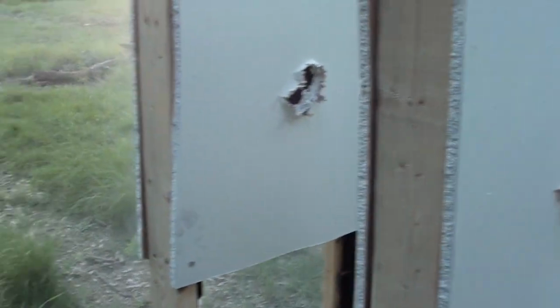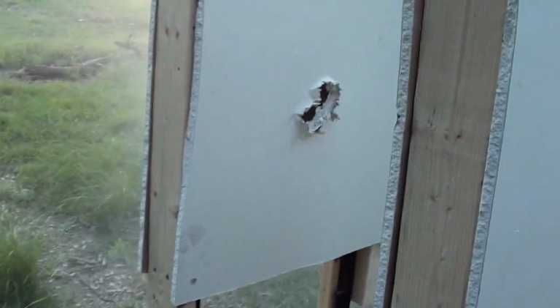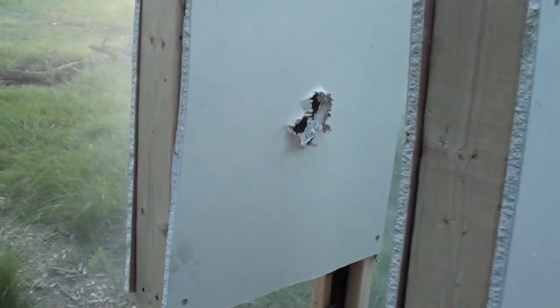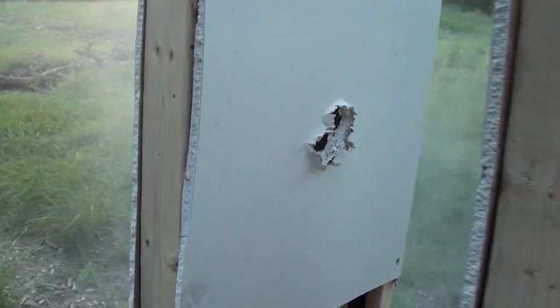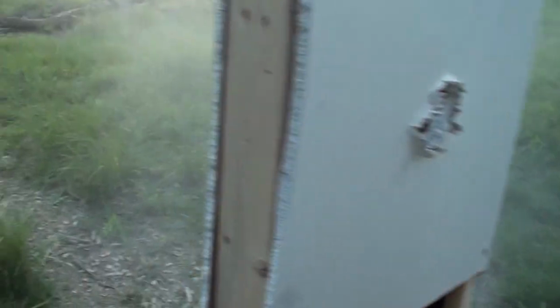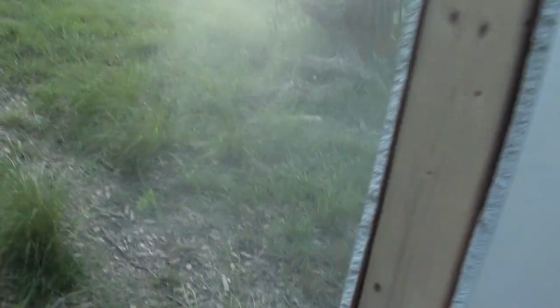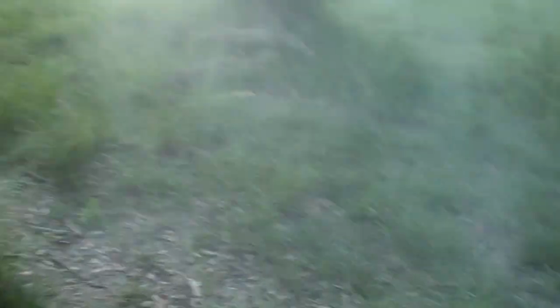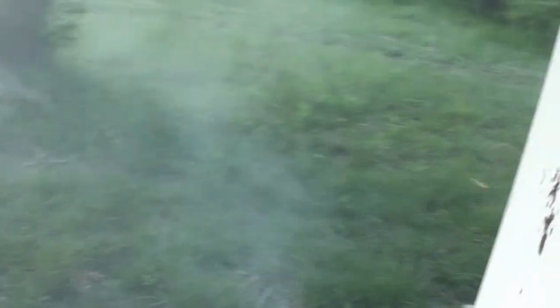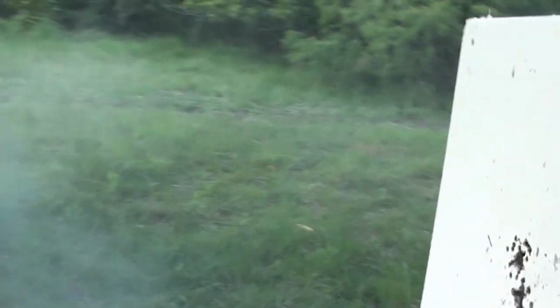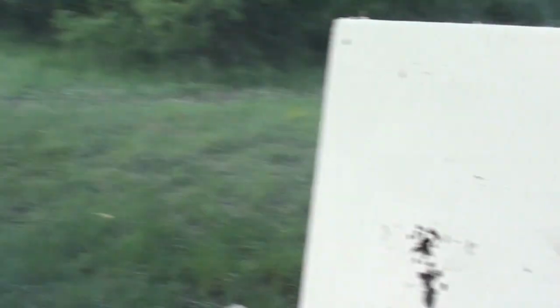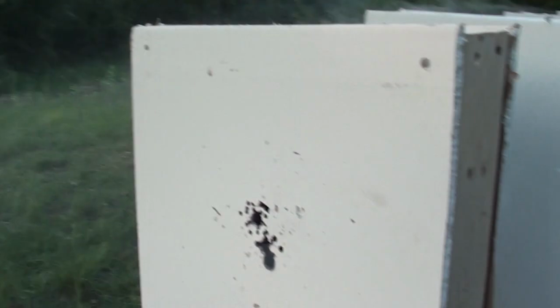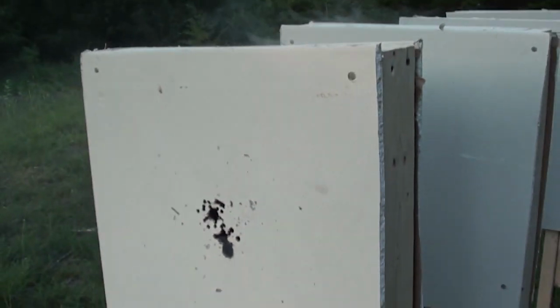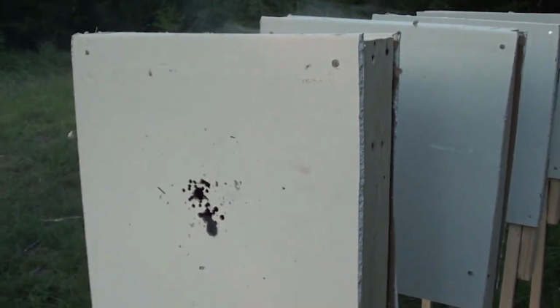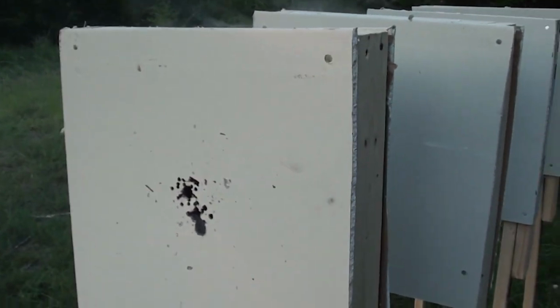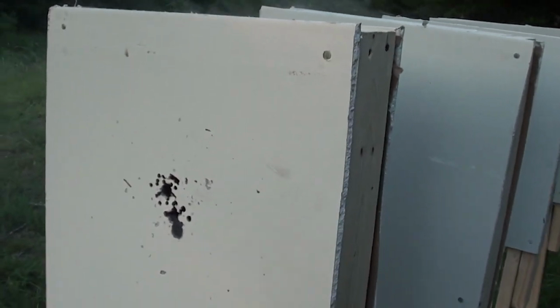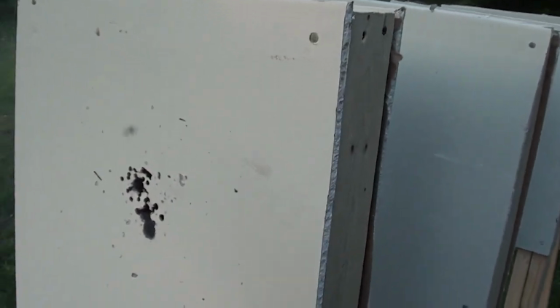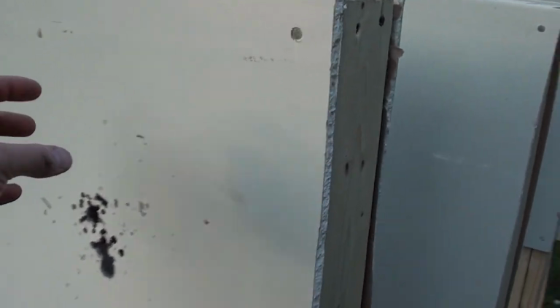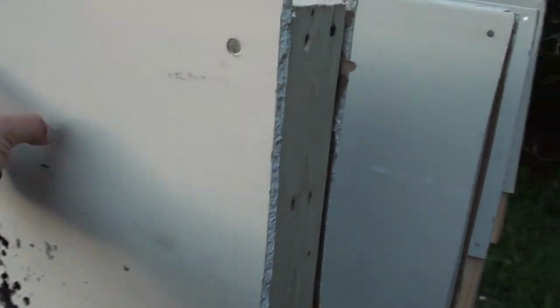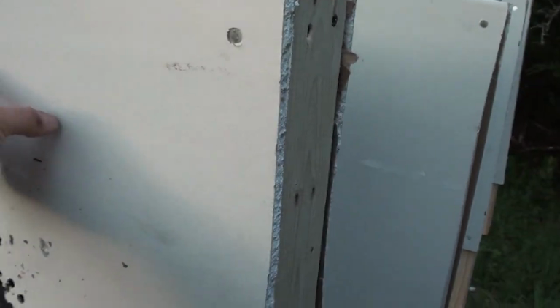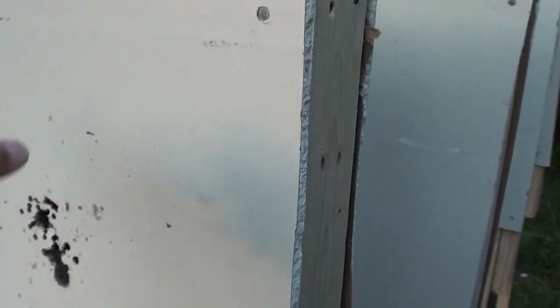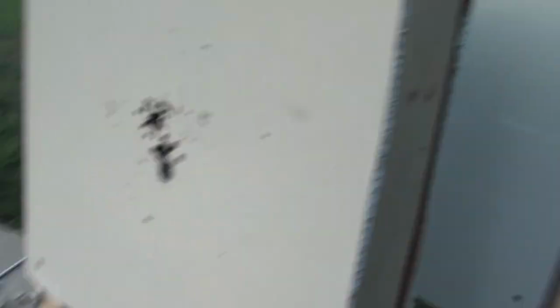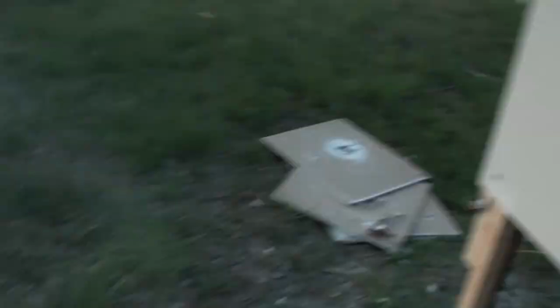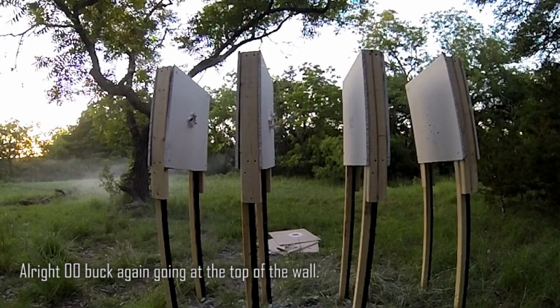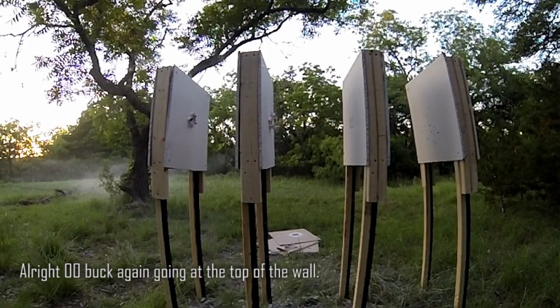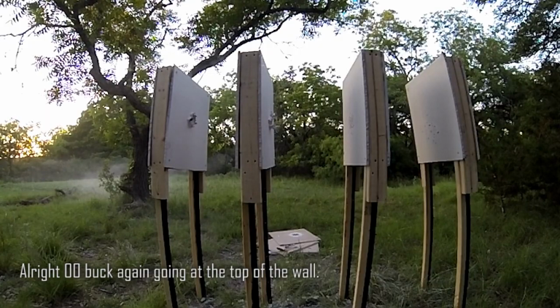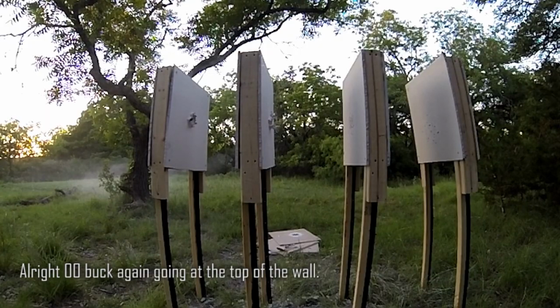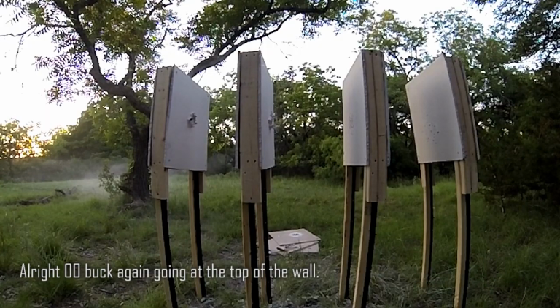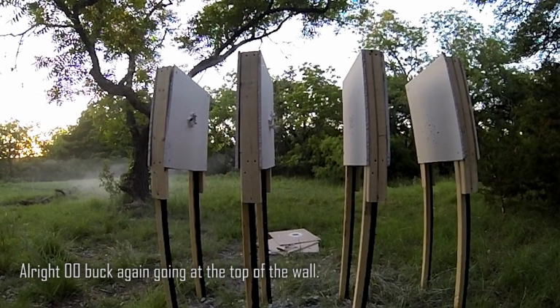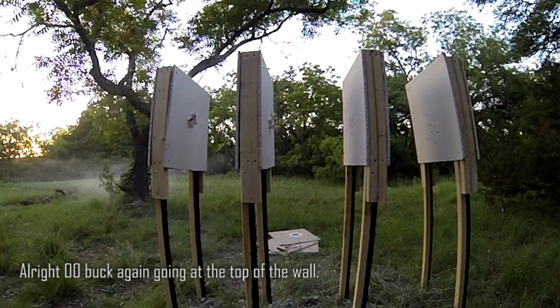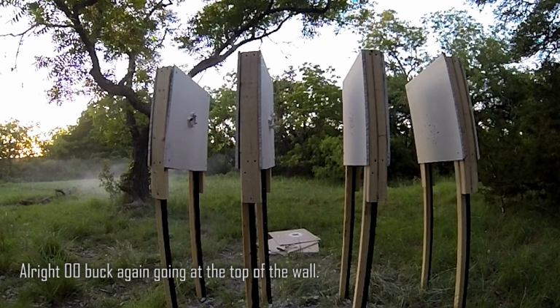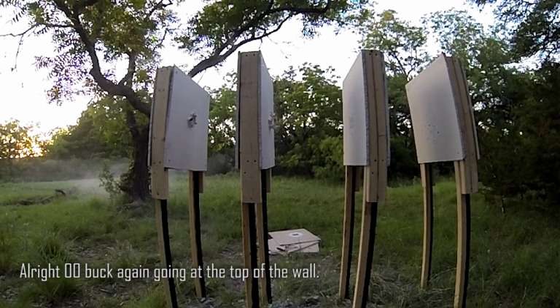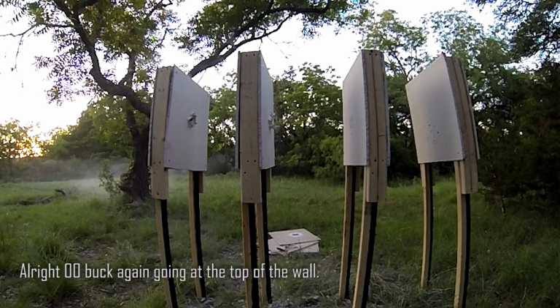I'm going to go ahead and fire one more of the double-aught buck, shooting it up here at the top of the walls. All right, double-aught buck again going at the top of the walls.